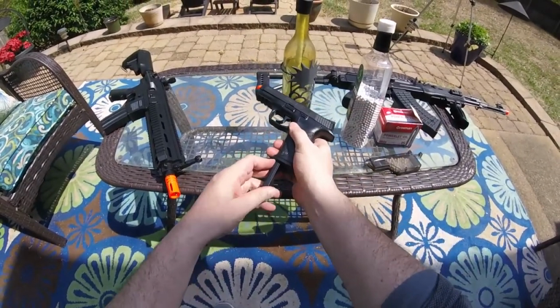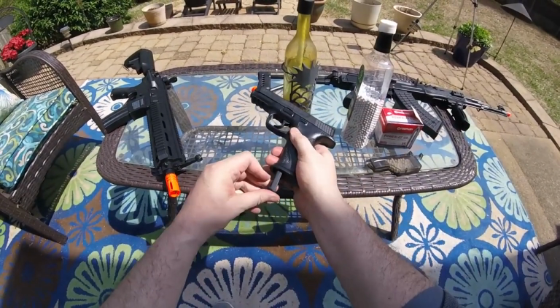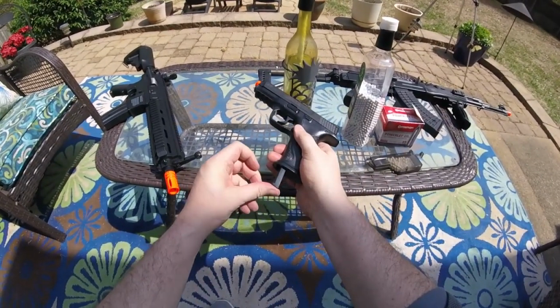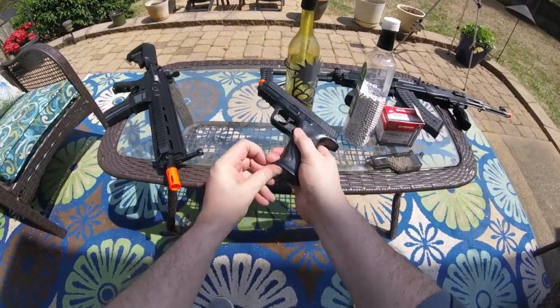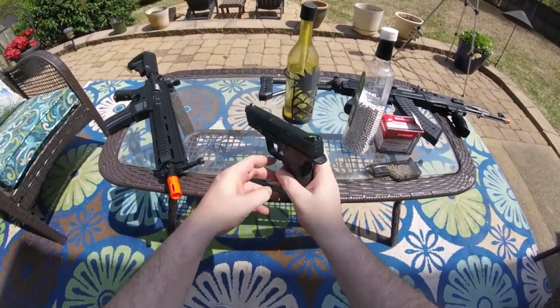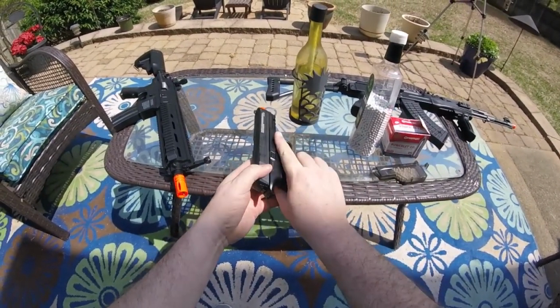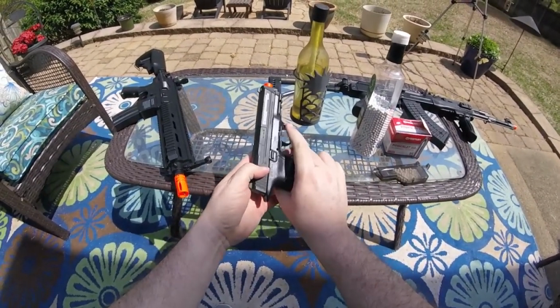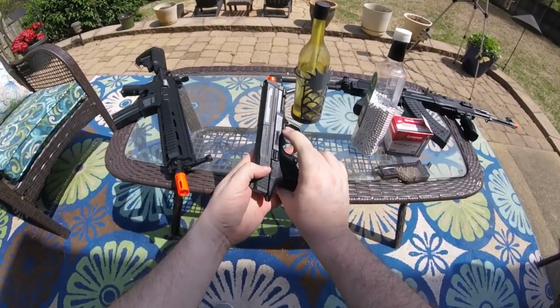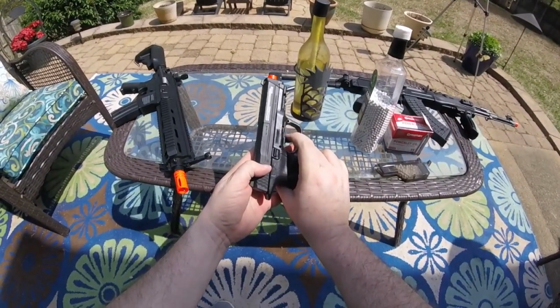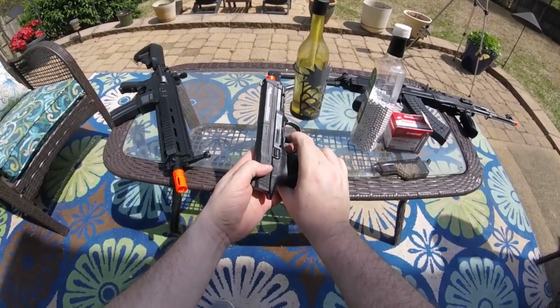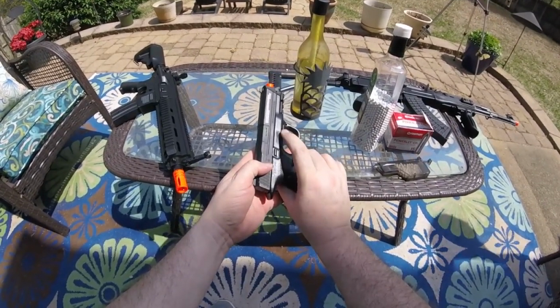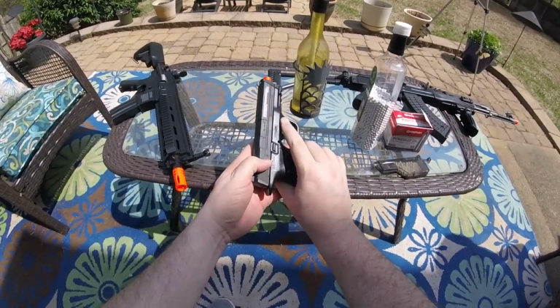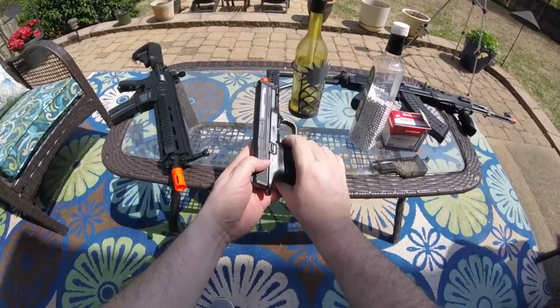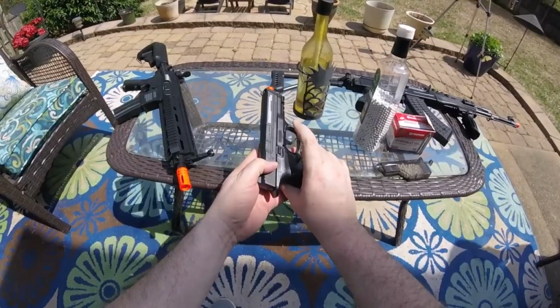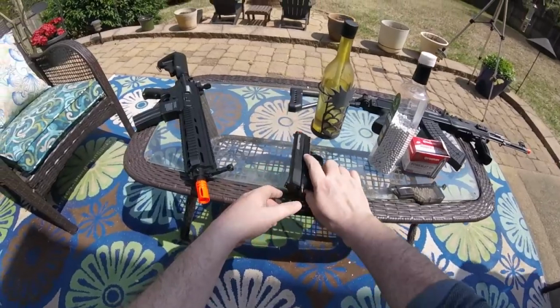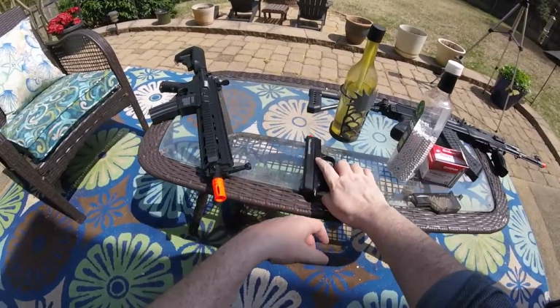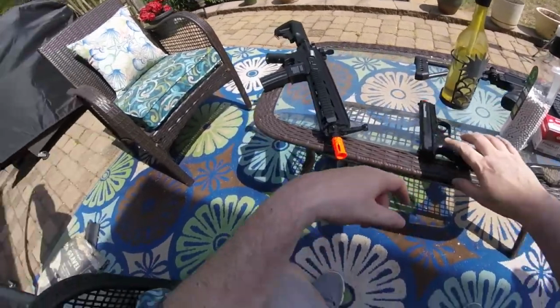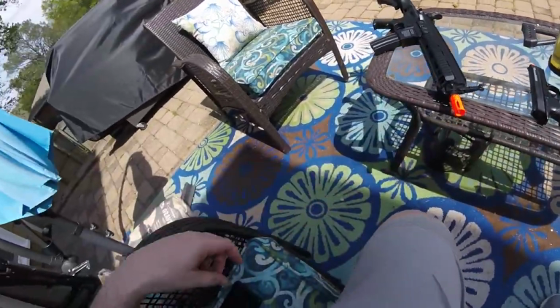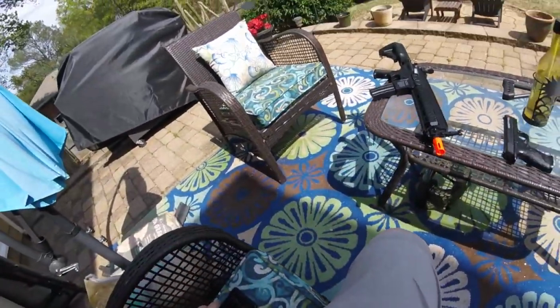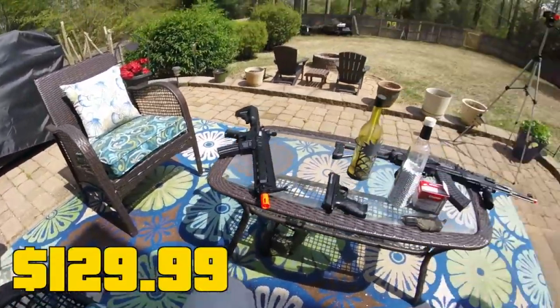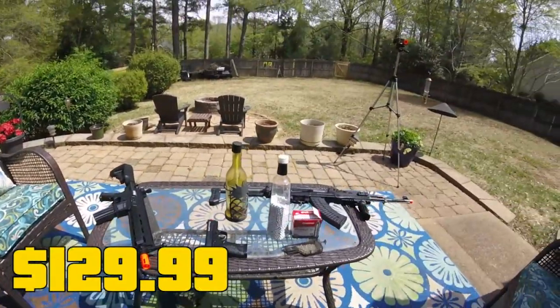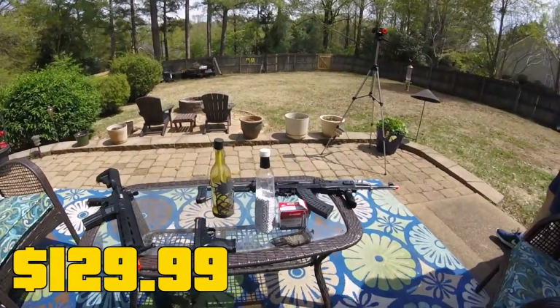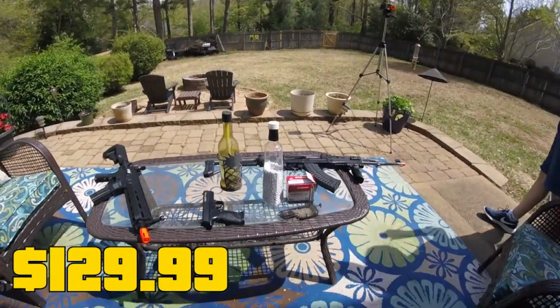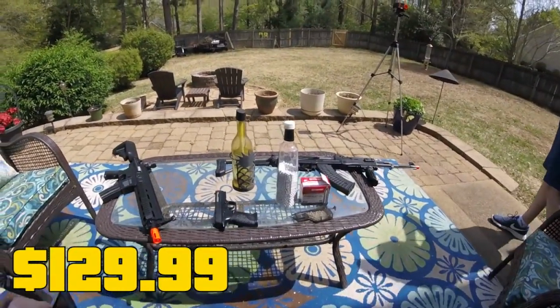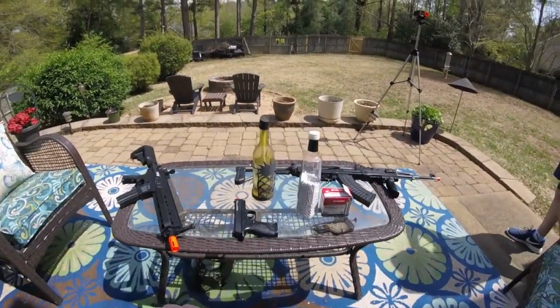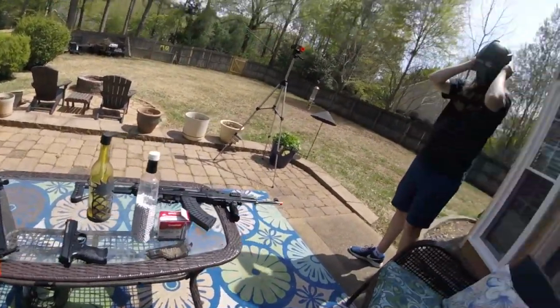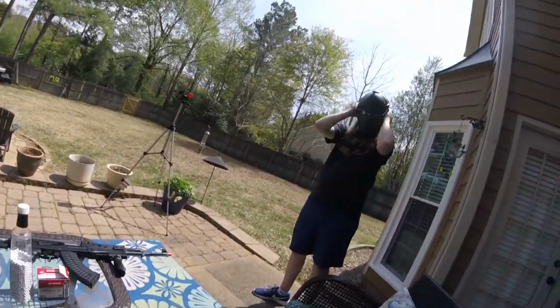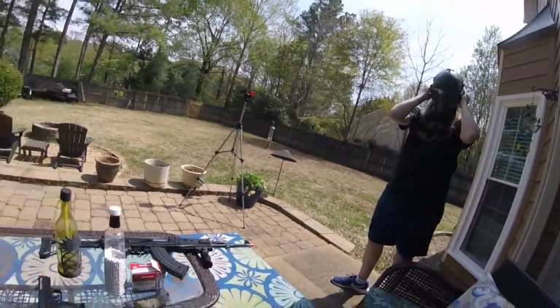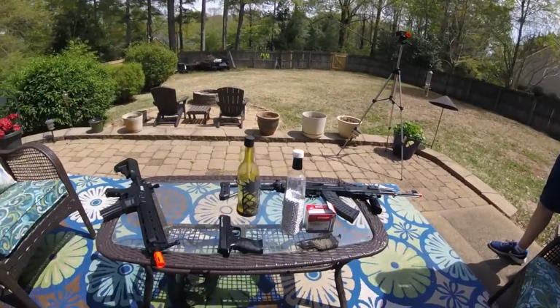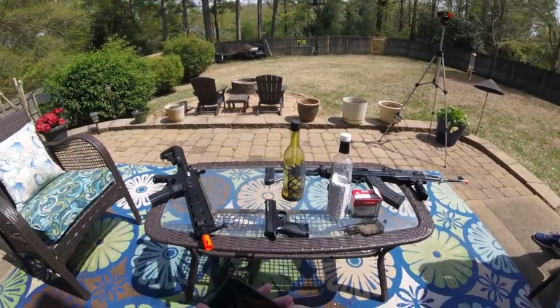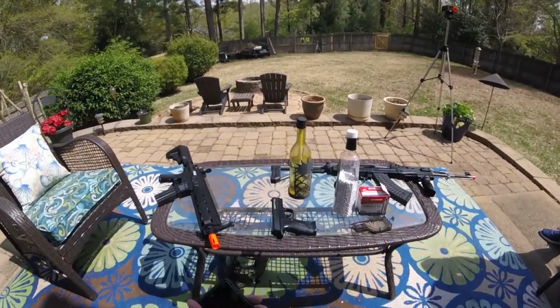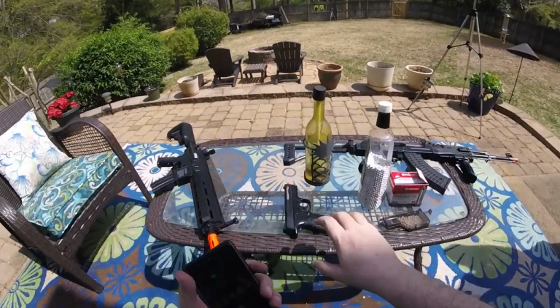Or if you're looking to do some indoor CQB only, this one might be for you. This was provided to us for review by Airsoft Station, where you can pick it up for $129.99. We're going to go over all of it, so let's see what's in the box.